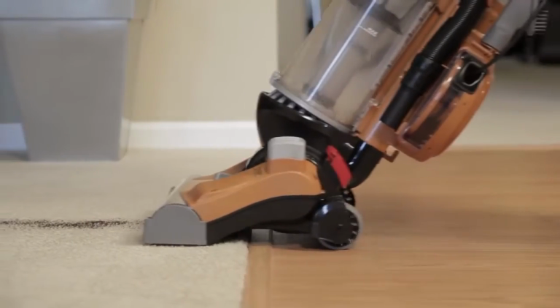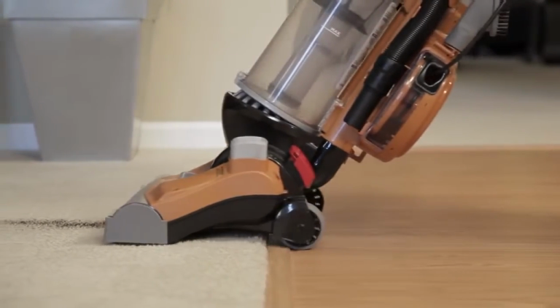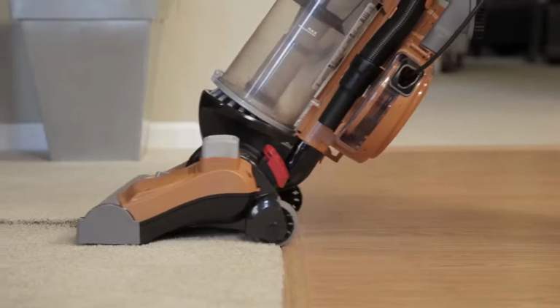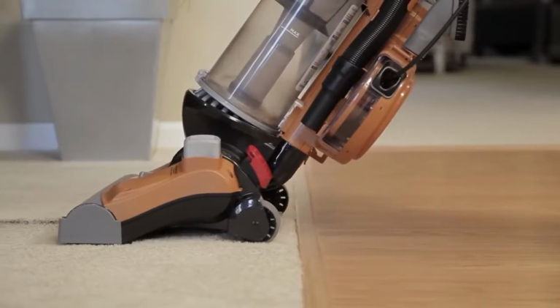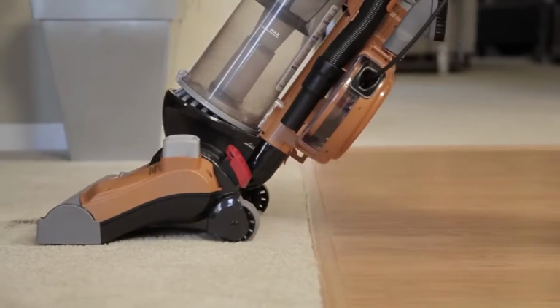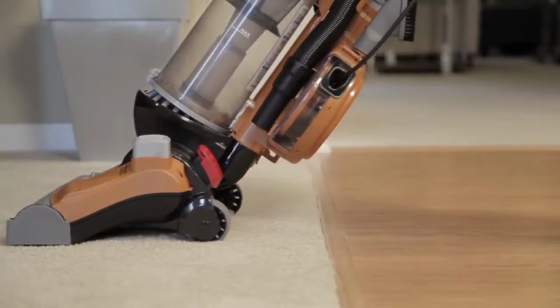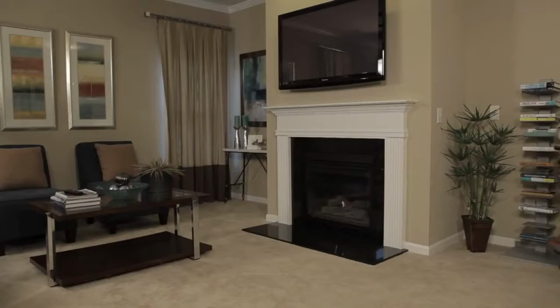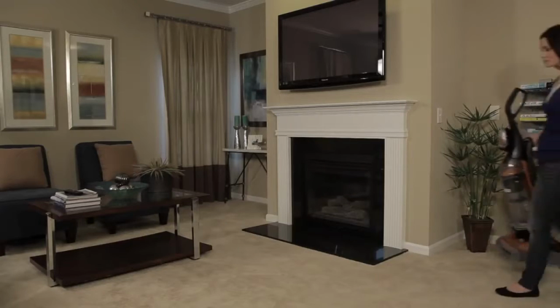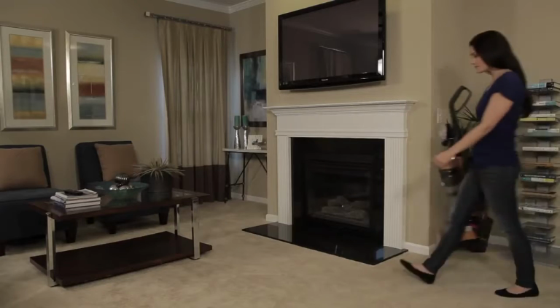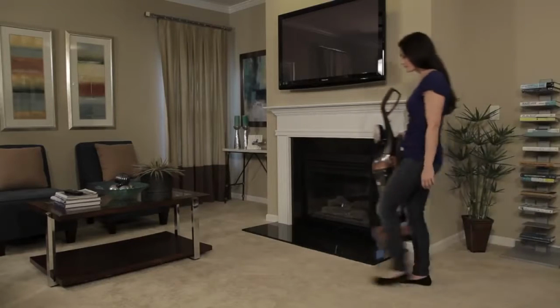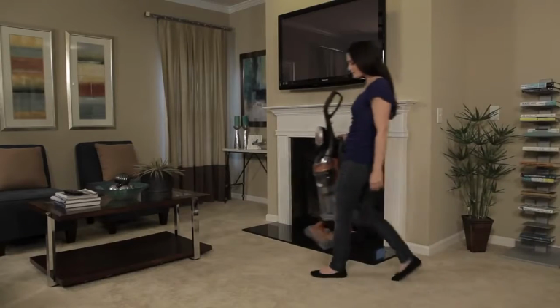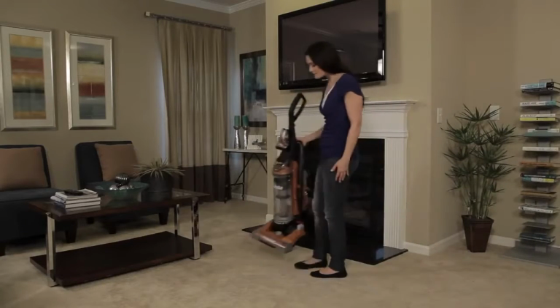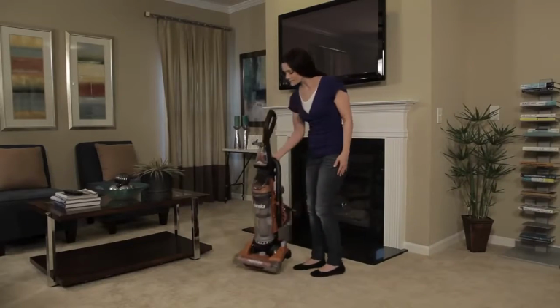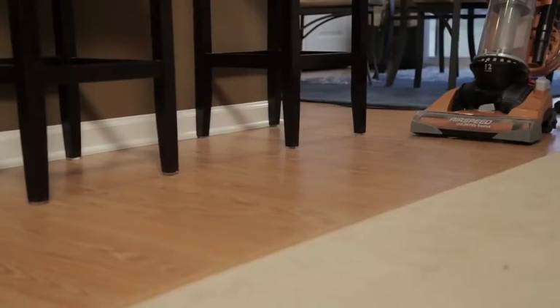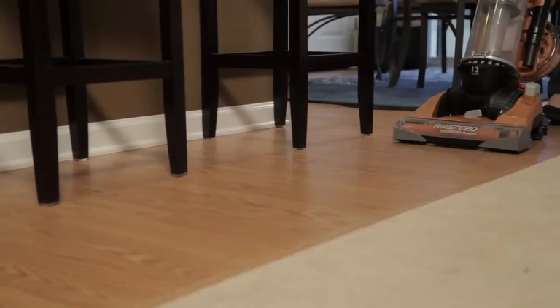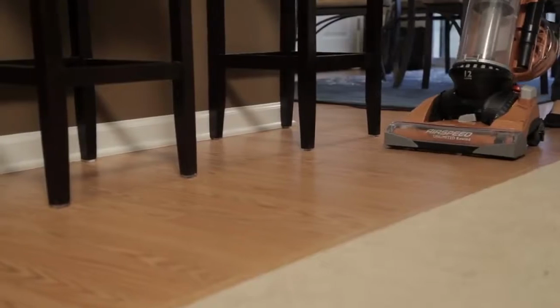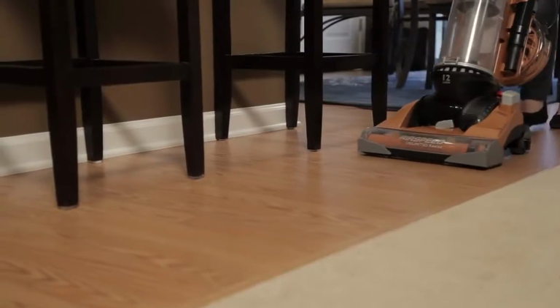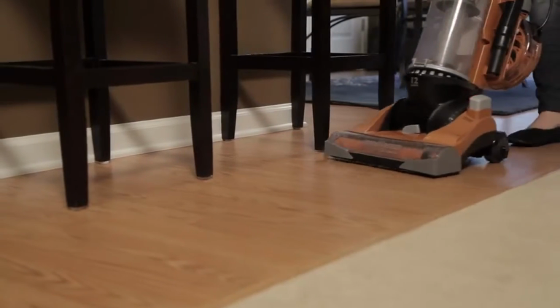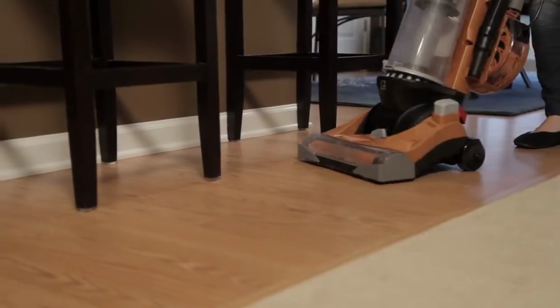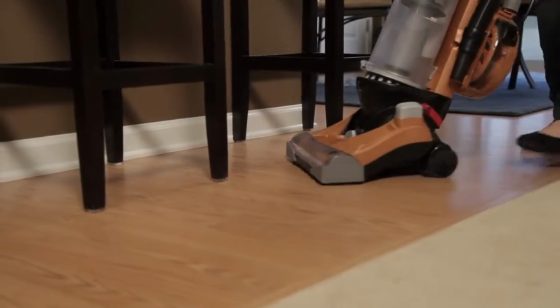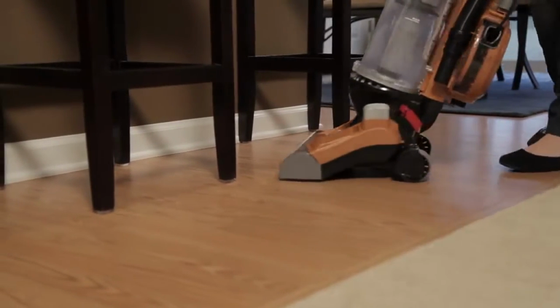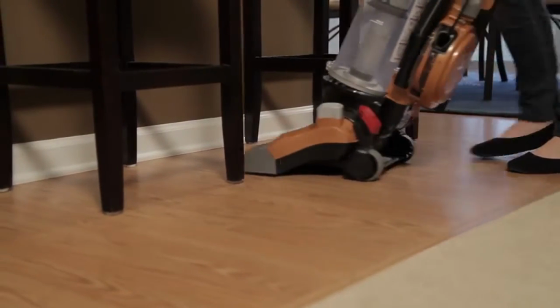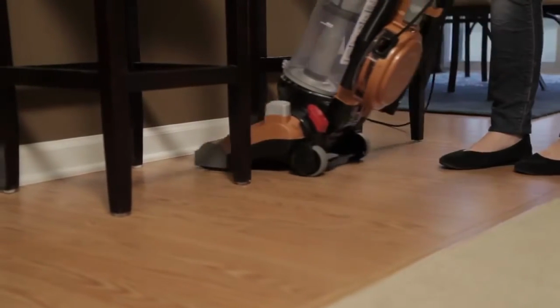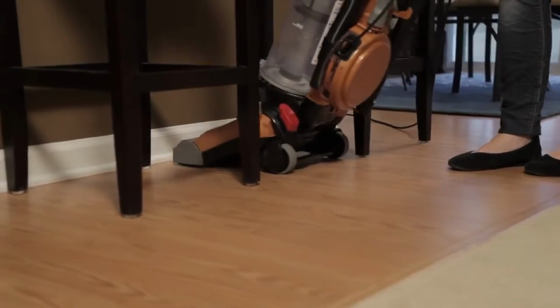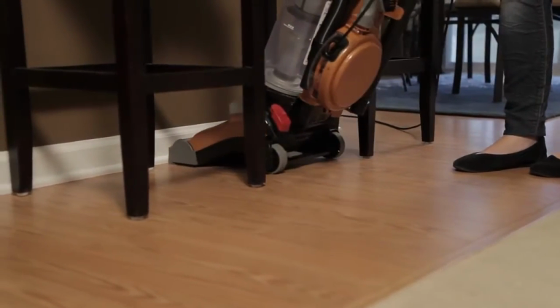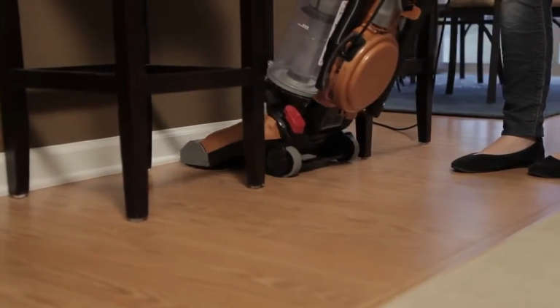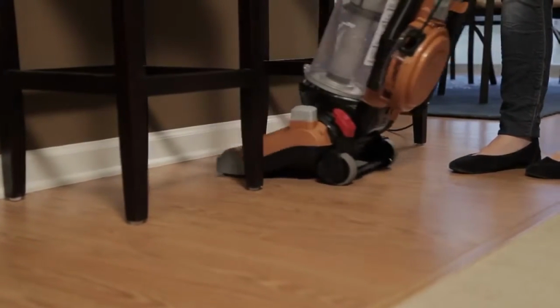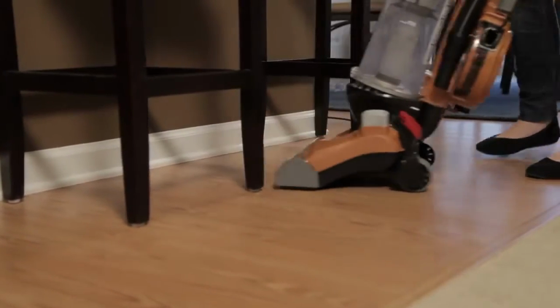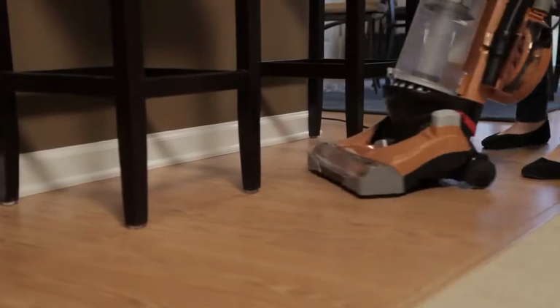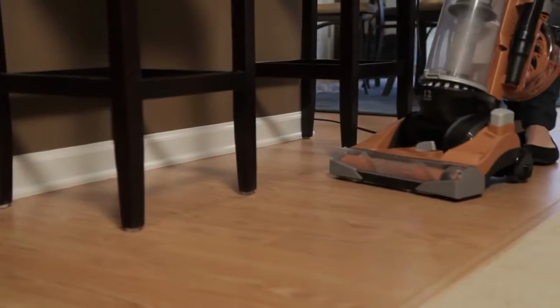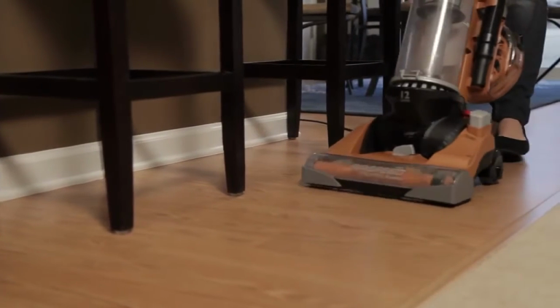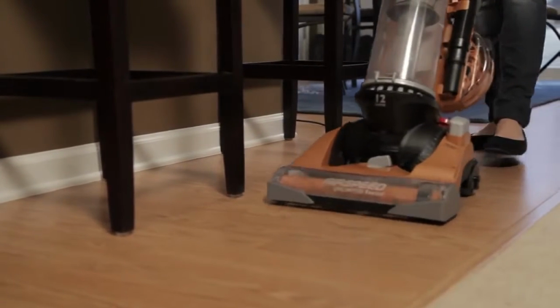The Eureka Airspeed Unlimited Rewind is engineered to be lightweight and durable. With soft rubber wheels and Eureka's easy-to-push smooth glide technology, it is easy to maneuver throughout the home.